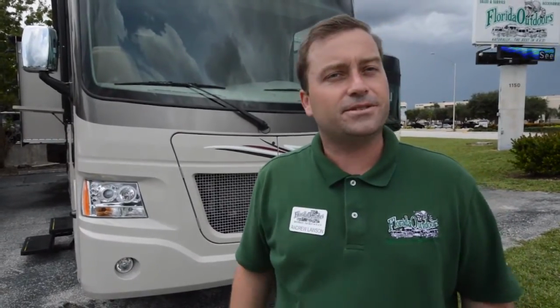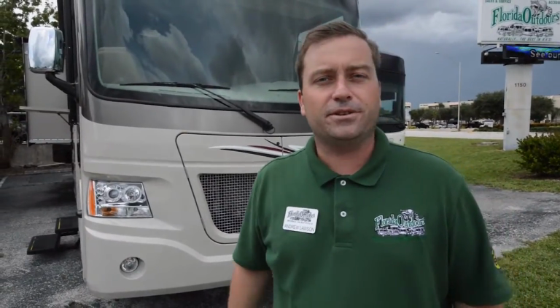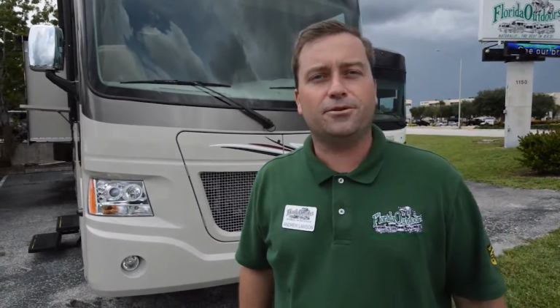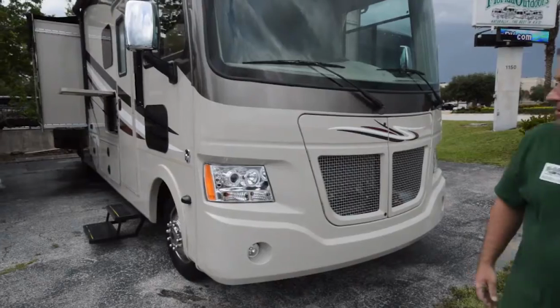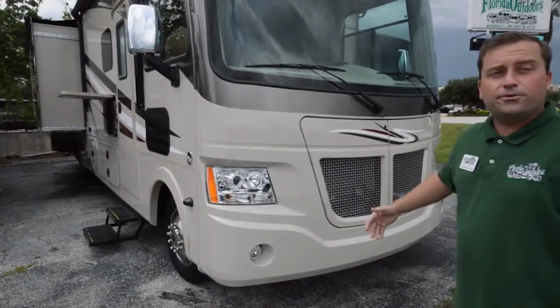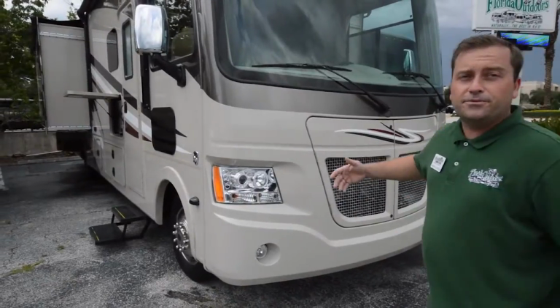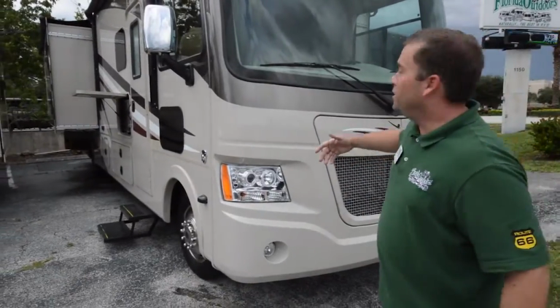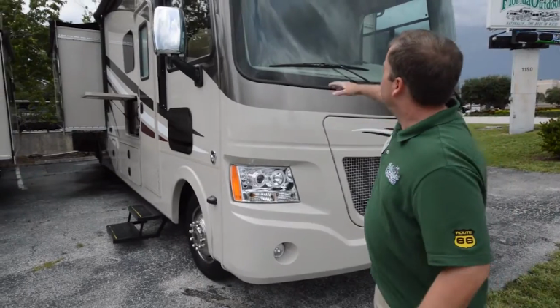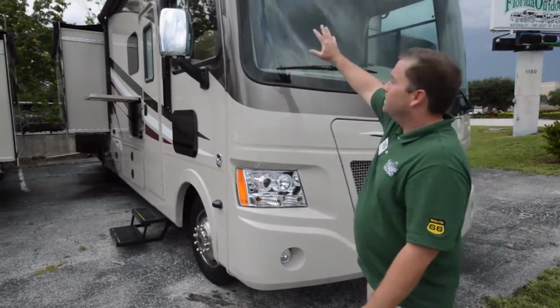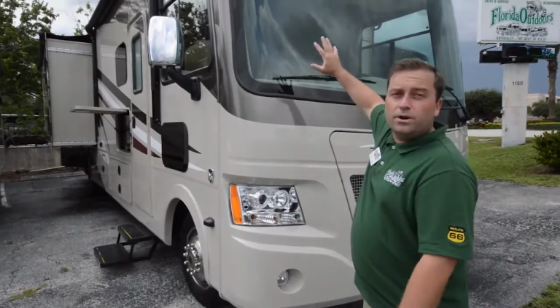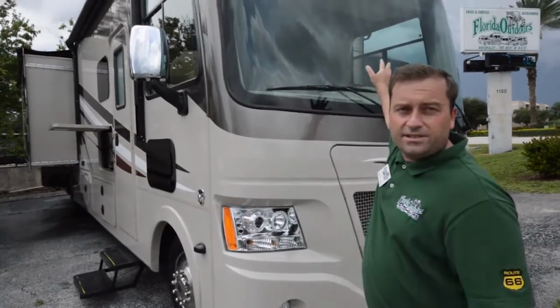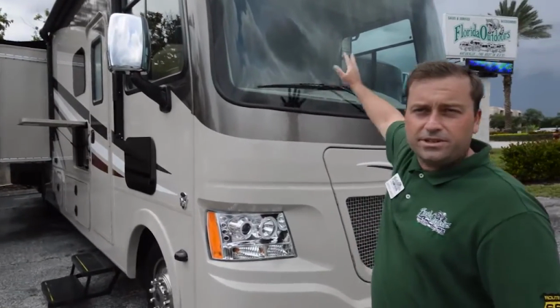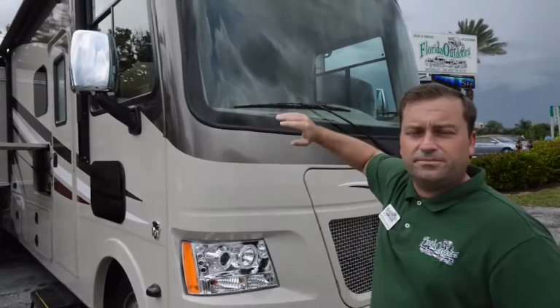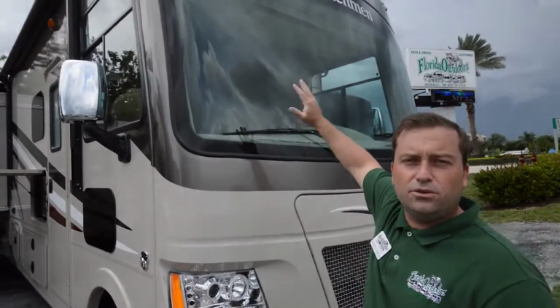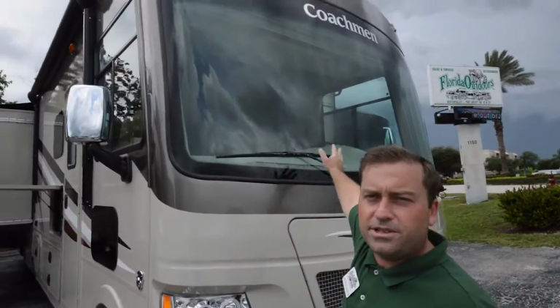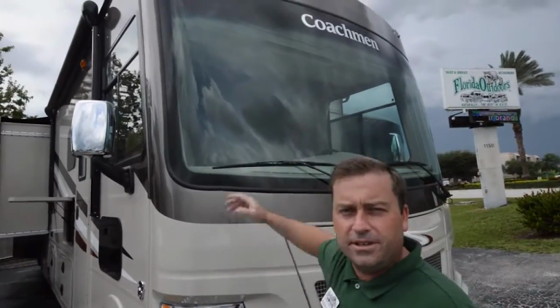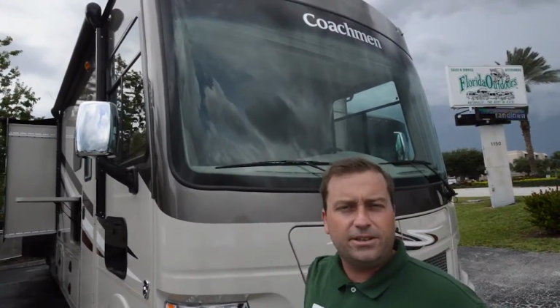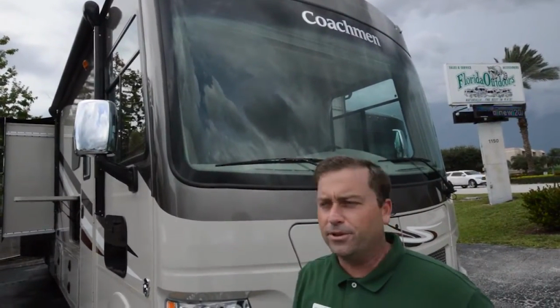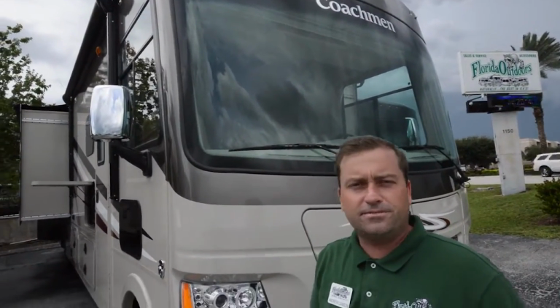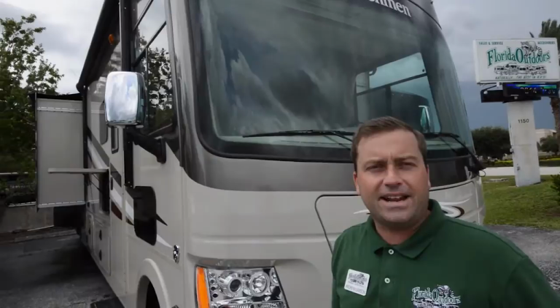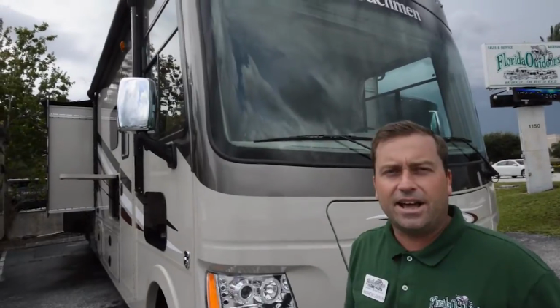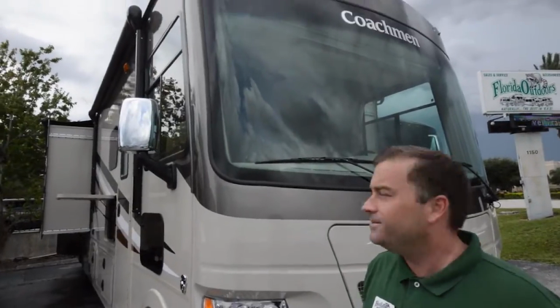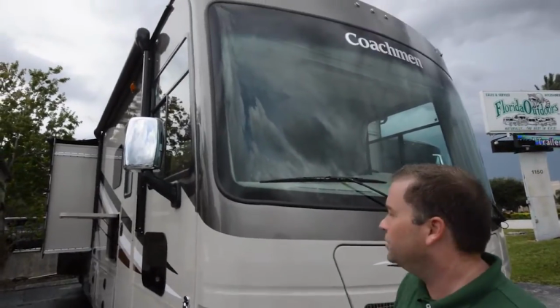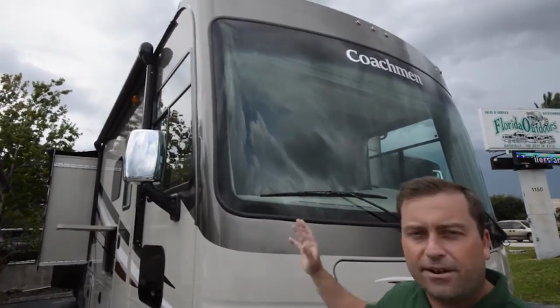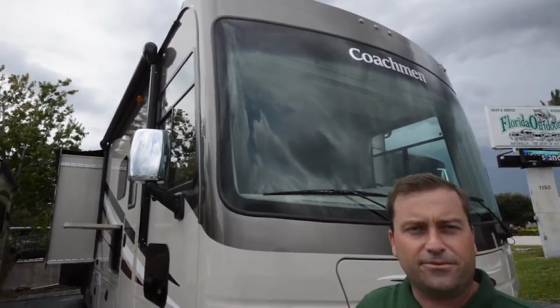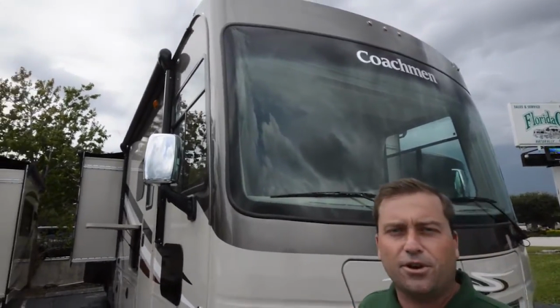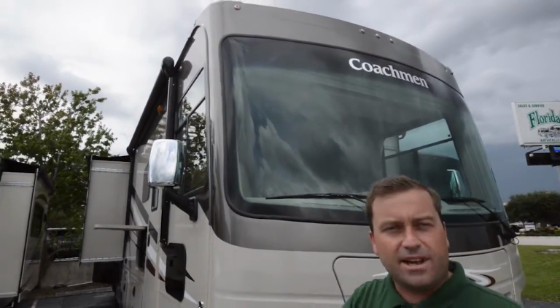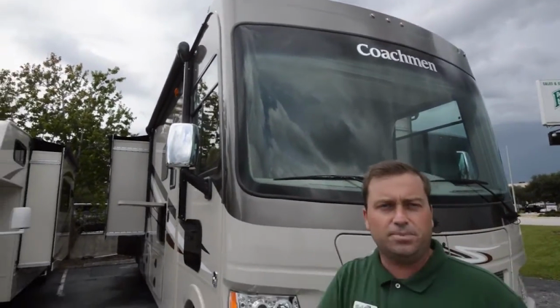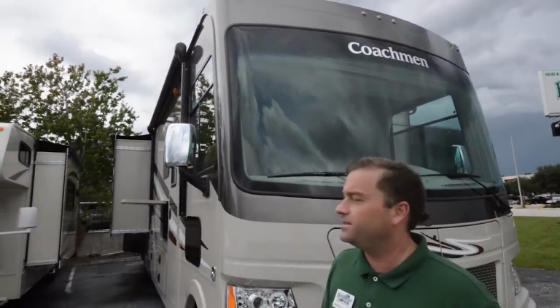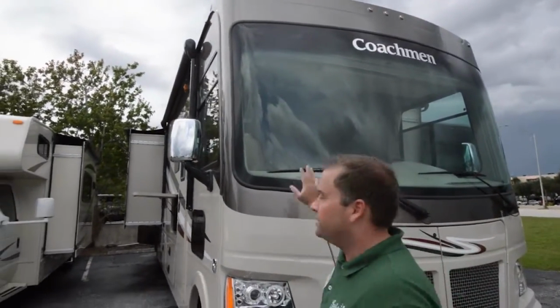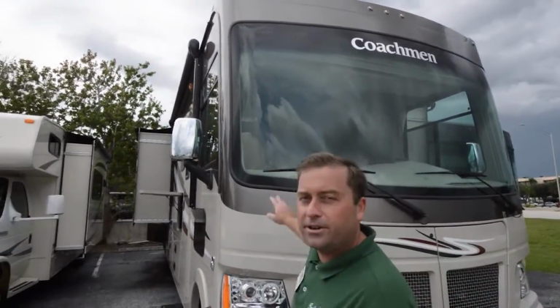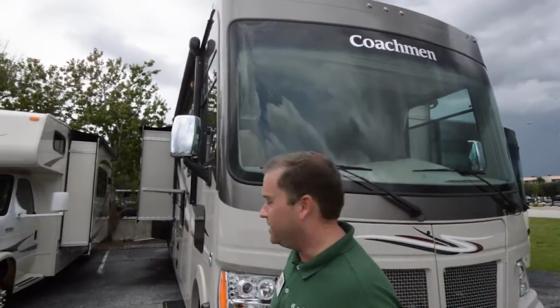It's a great-looking coach. First of all, you'll notice a one-piece windshield — a huge windshield. You get a really good sight angle out of it, you can see everything in front of the coach. It's not a two-piece, so it's a very nice design.